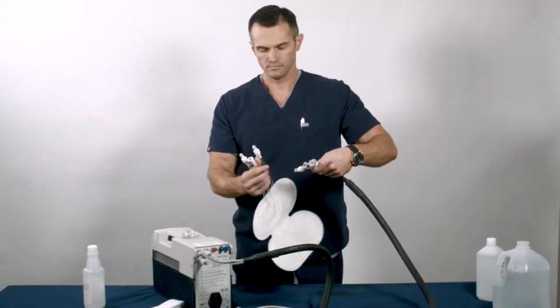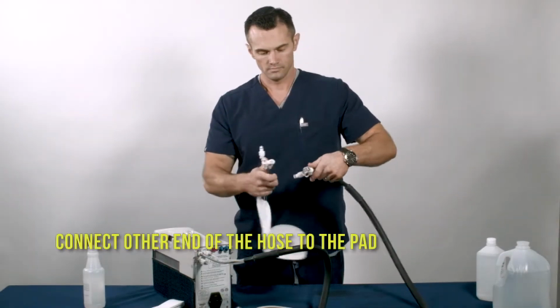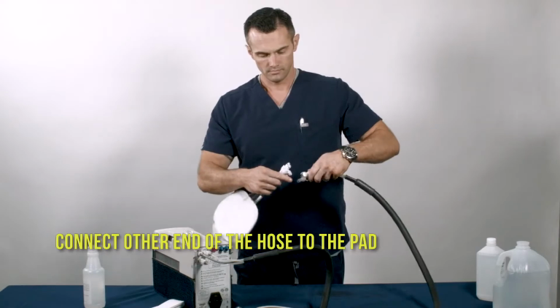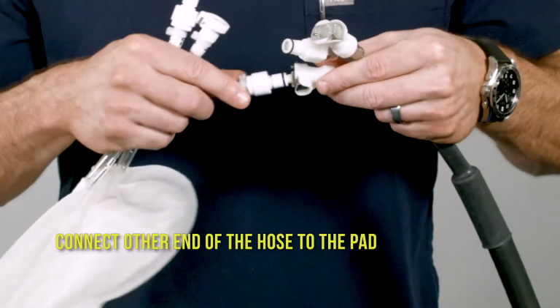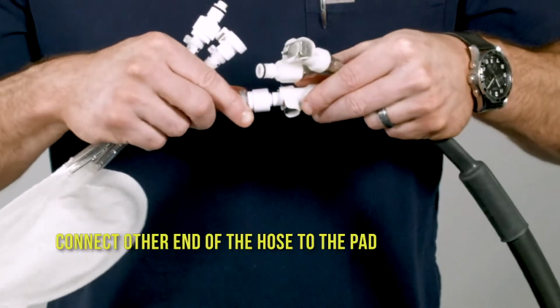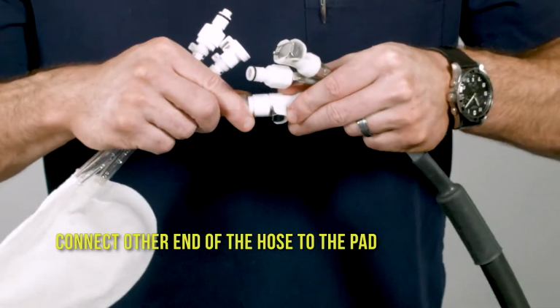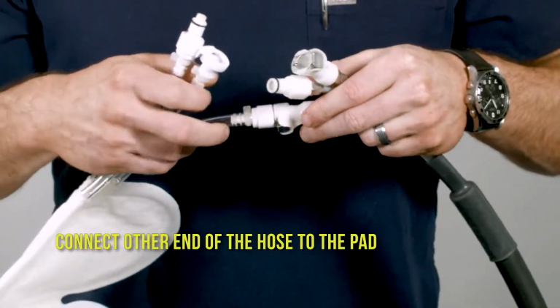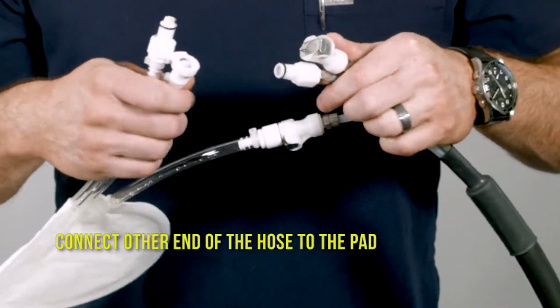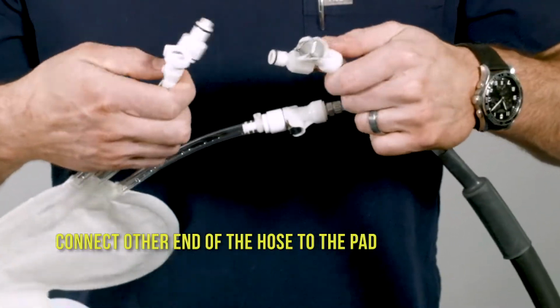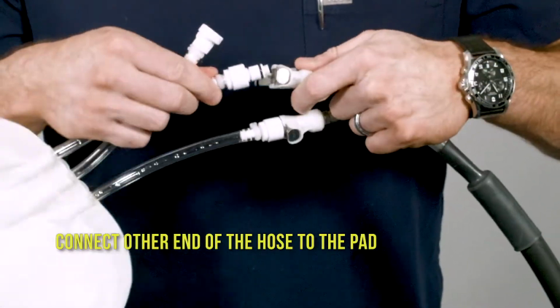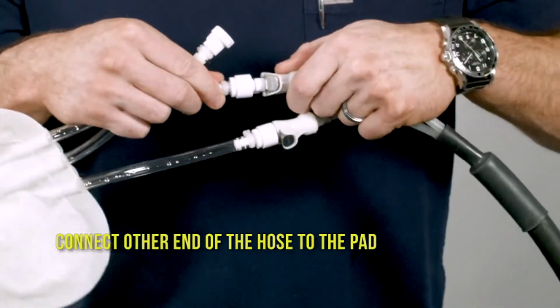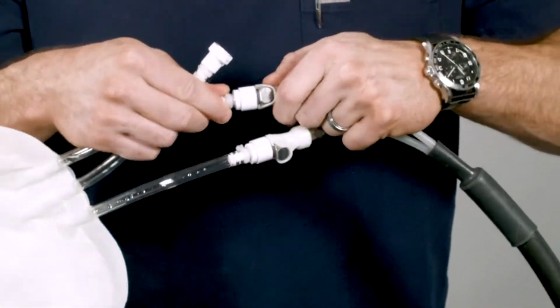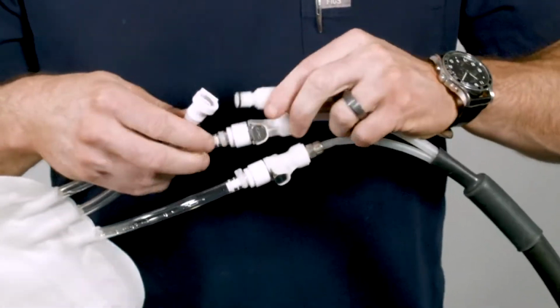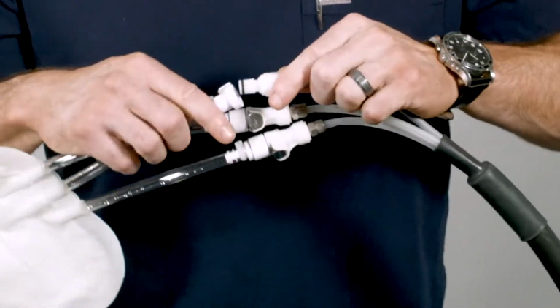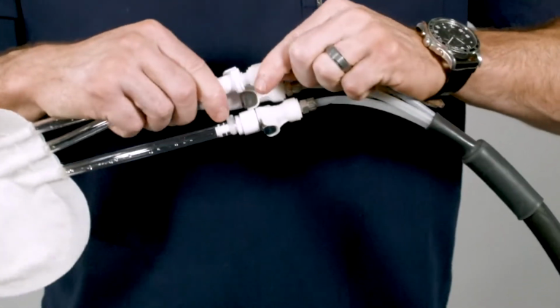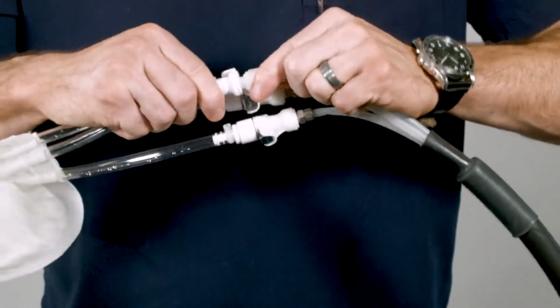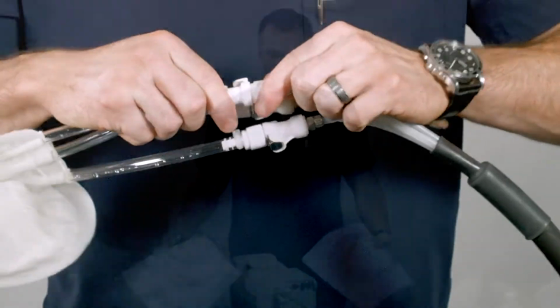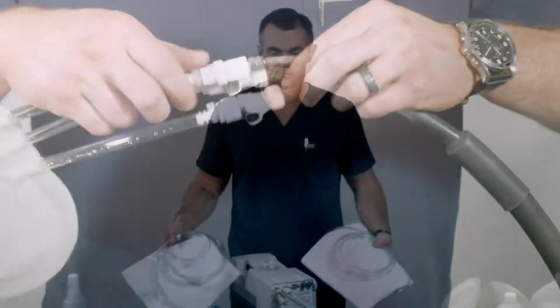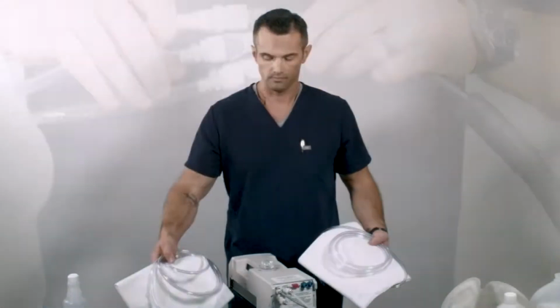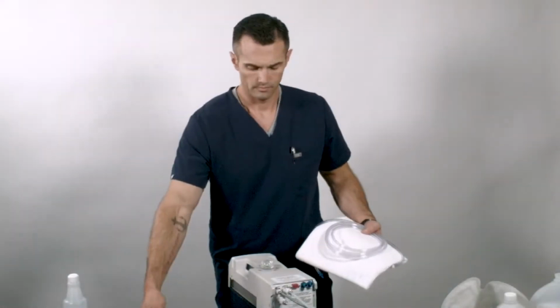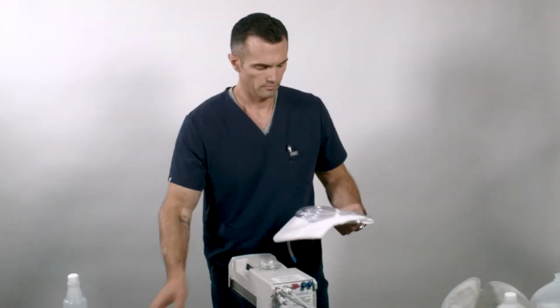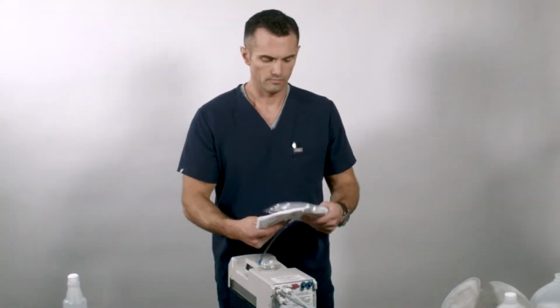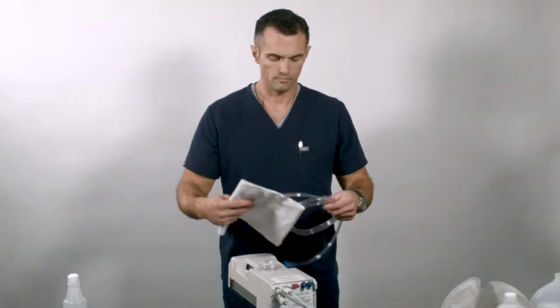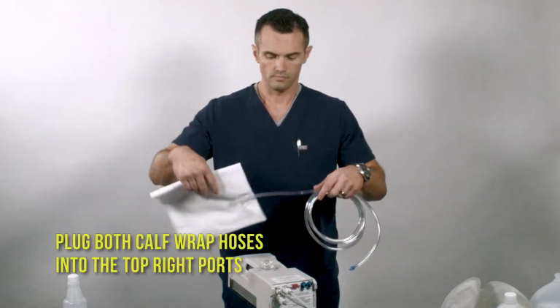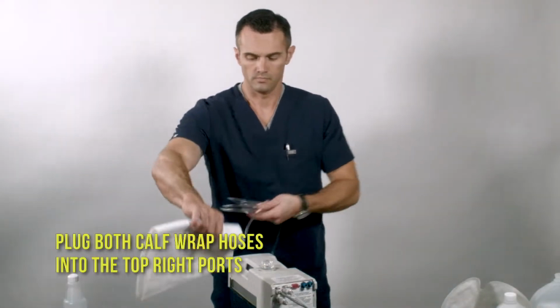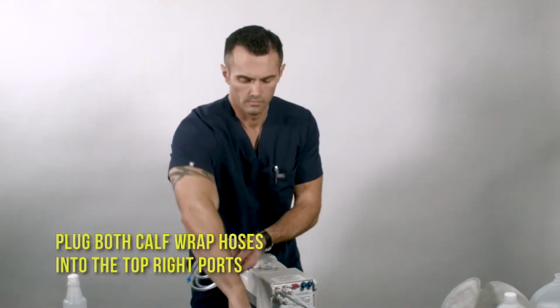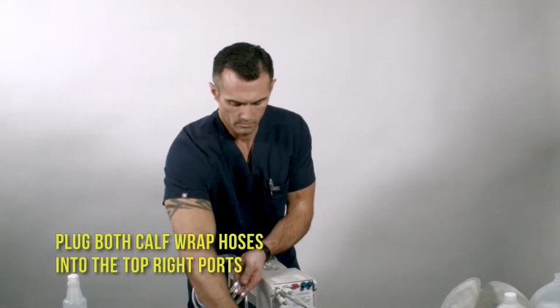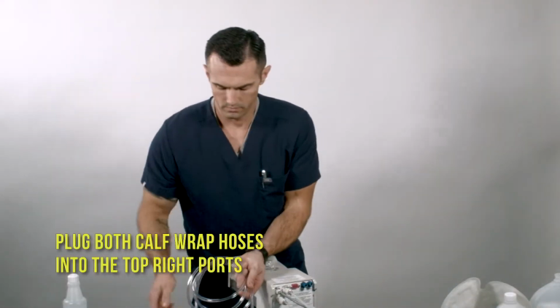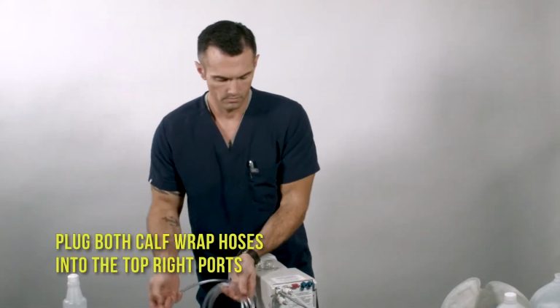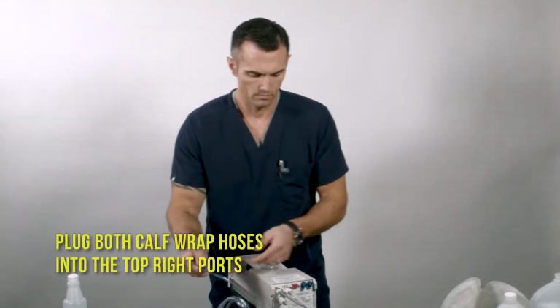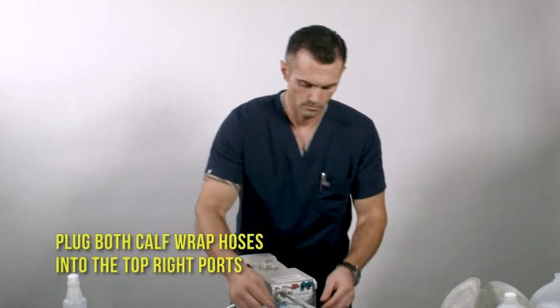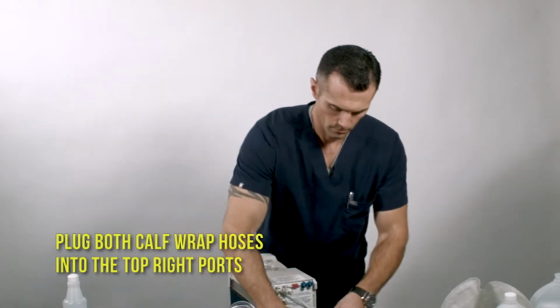Connect the other ends of the hose to the pad. Plug both calf wrap hoses into the top right ports.